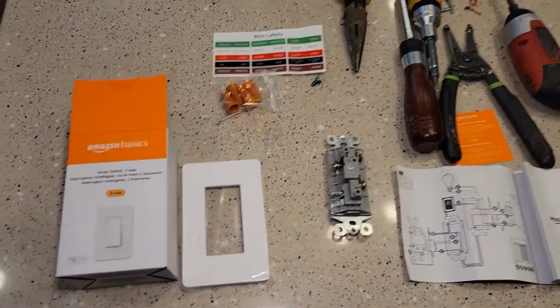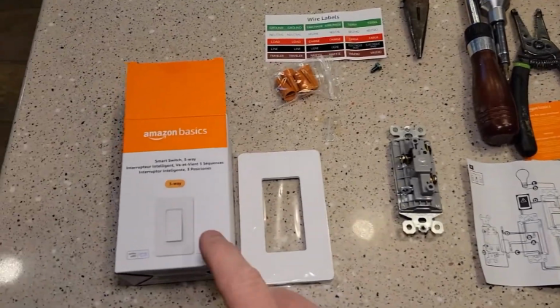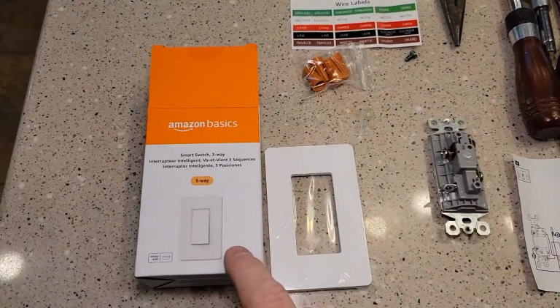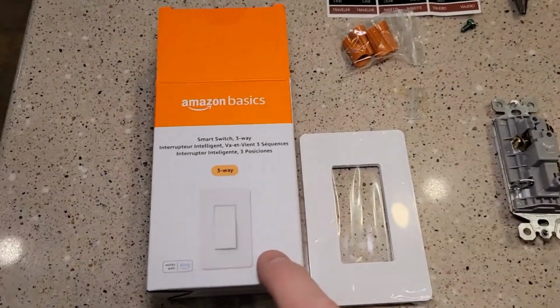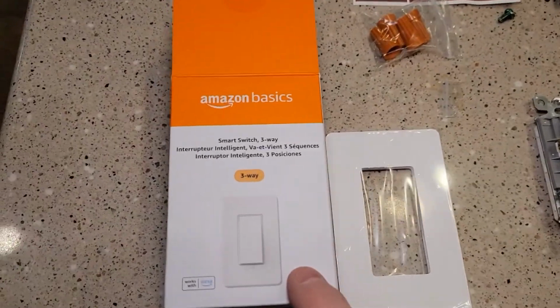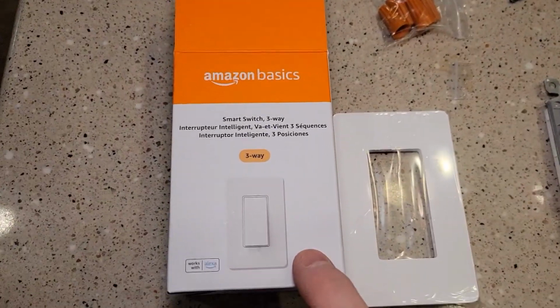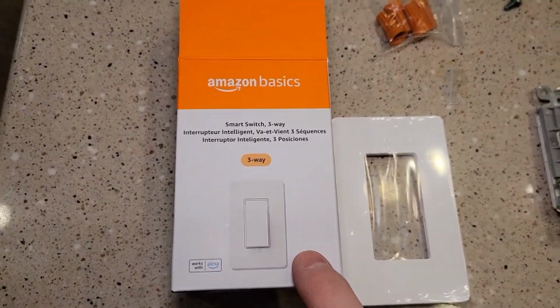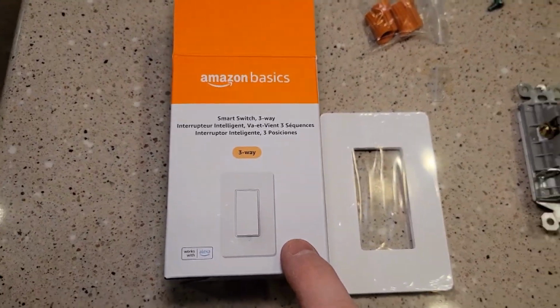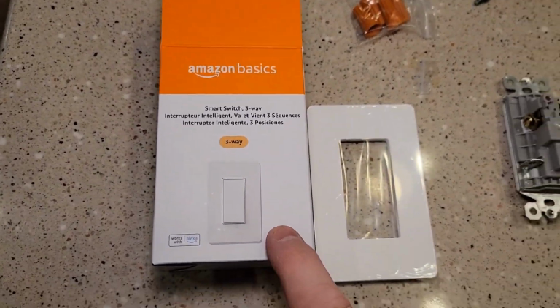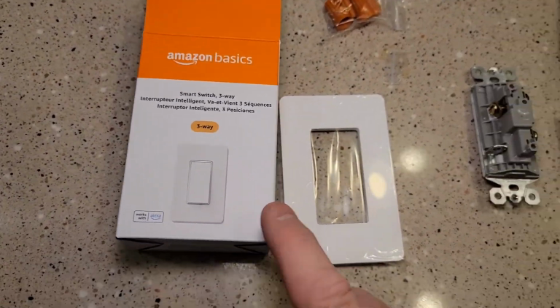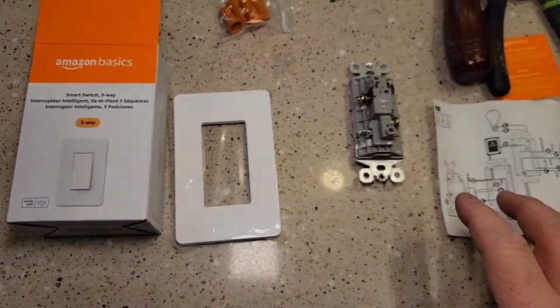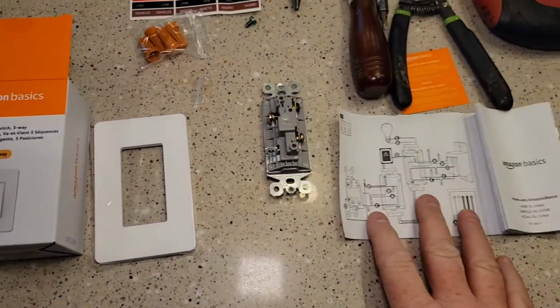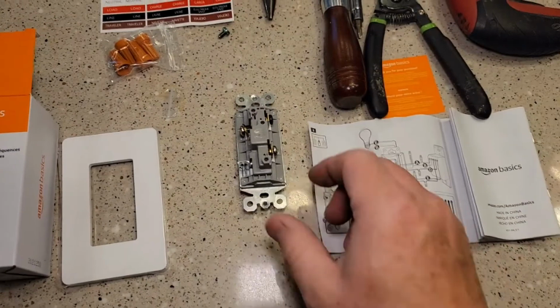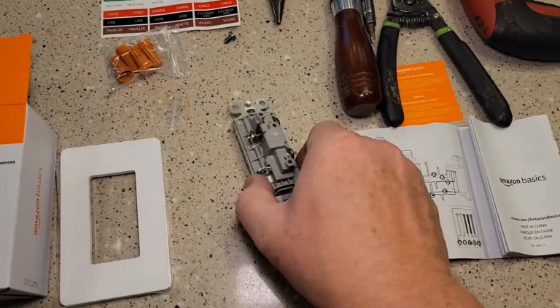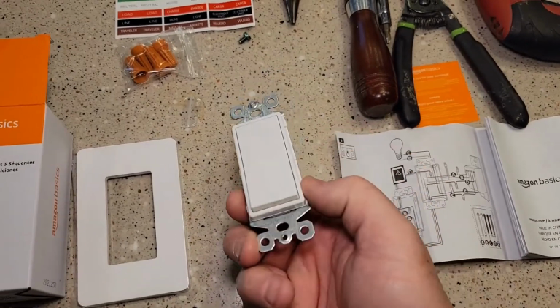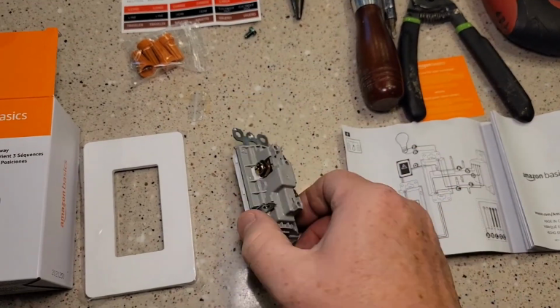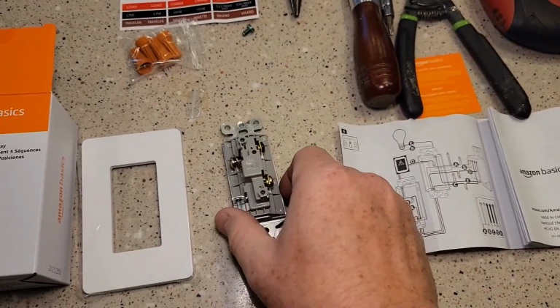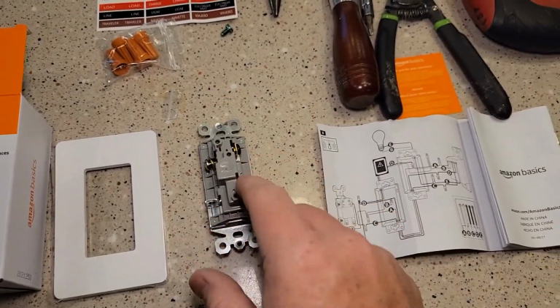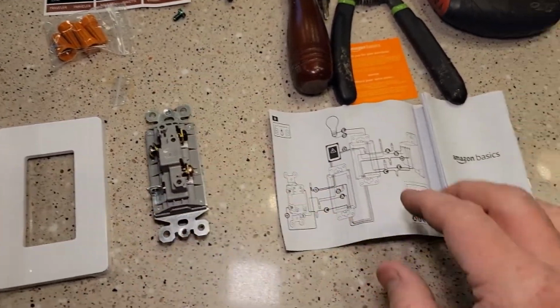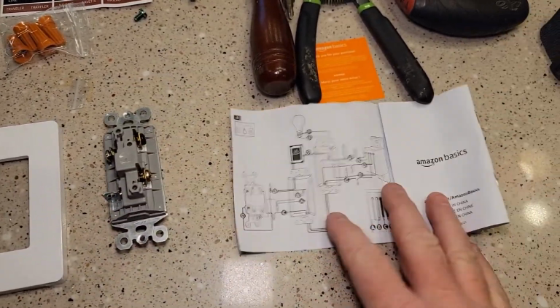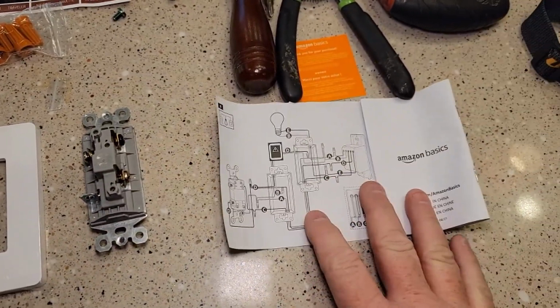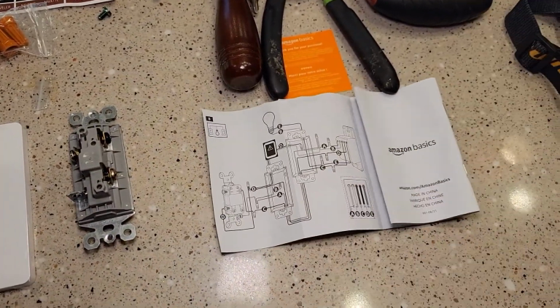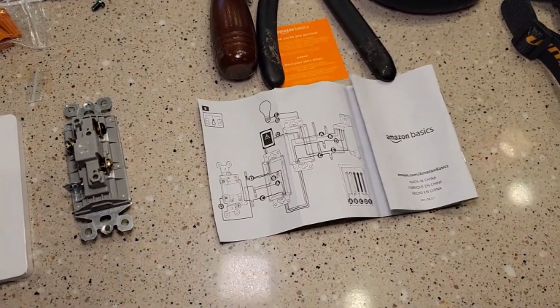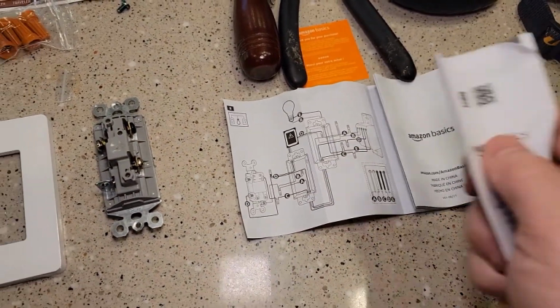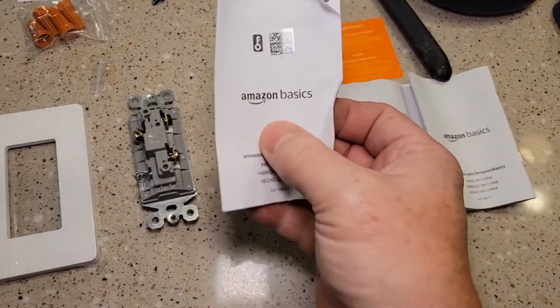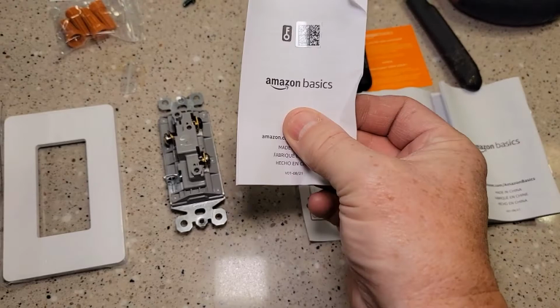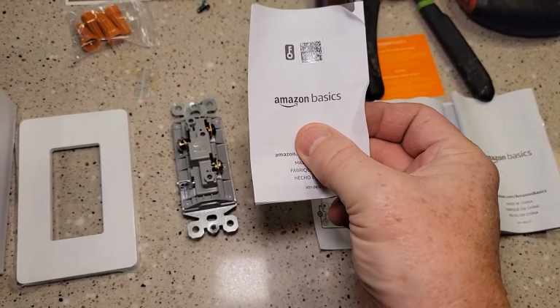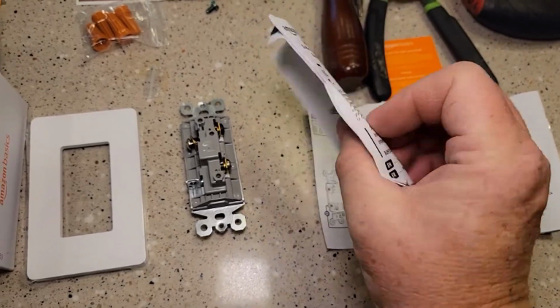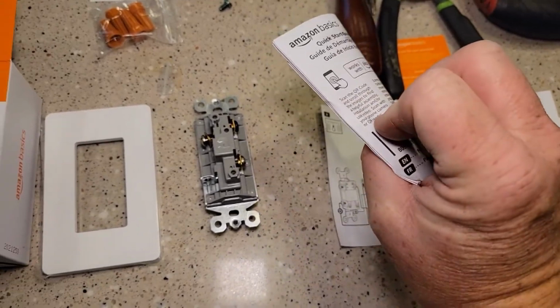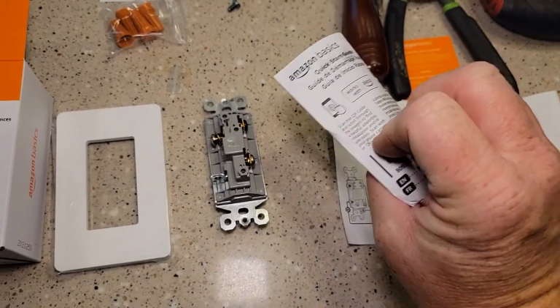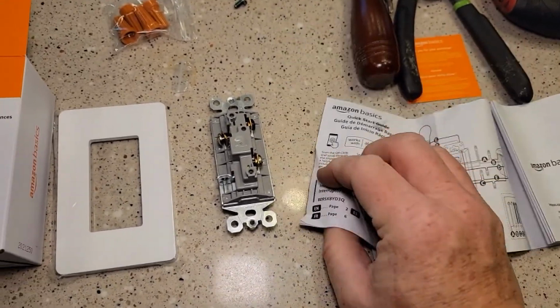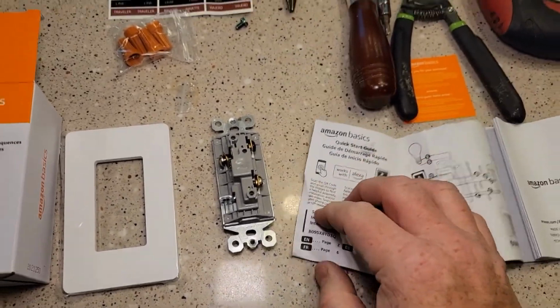This is the box that it comes in. It's called the smart switch three-way. There's the old switch that I took out — a three-way switch. It's got a wiring diagram and then it's got this Amazon basics card for how to connect it to the app.